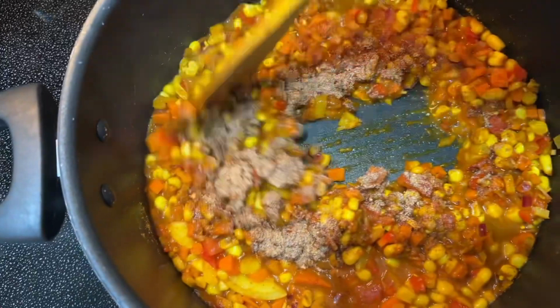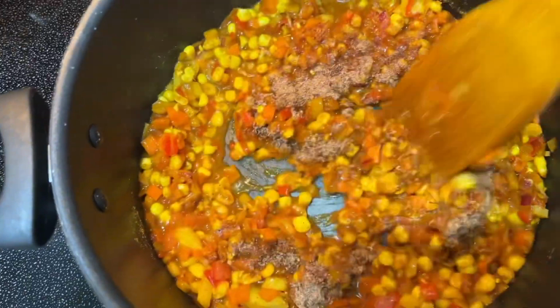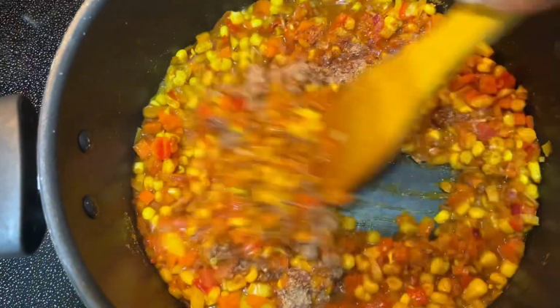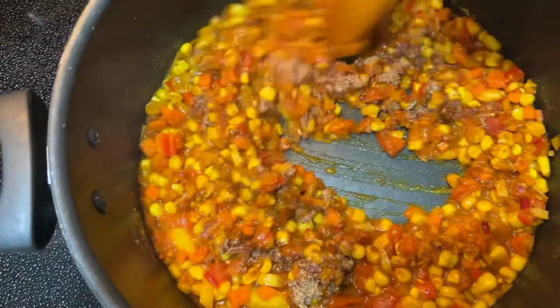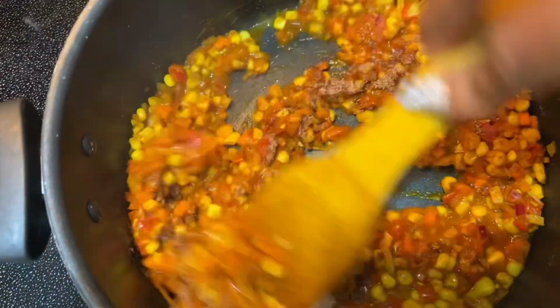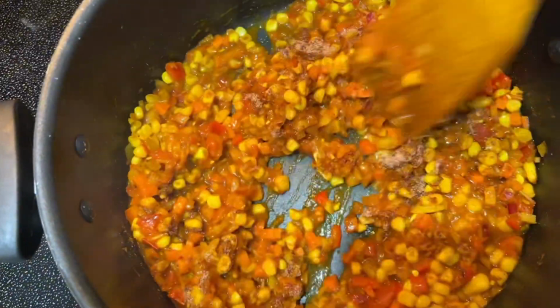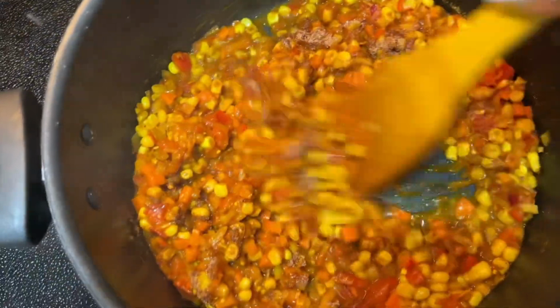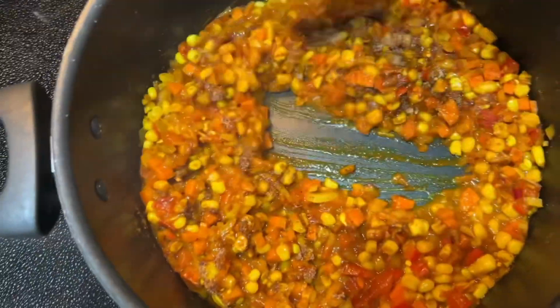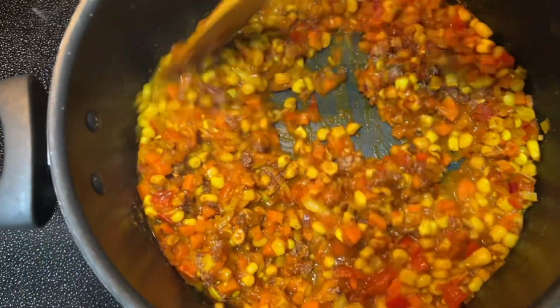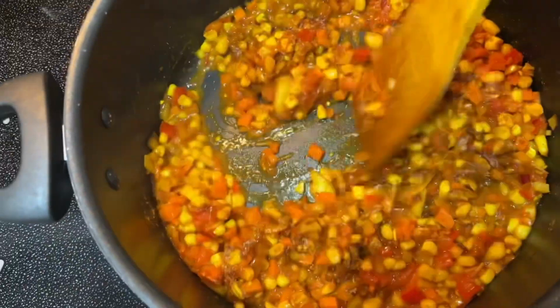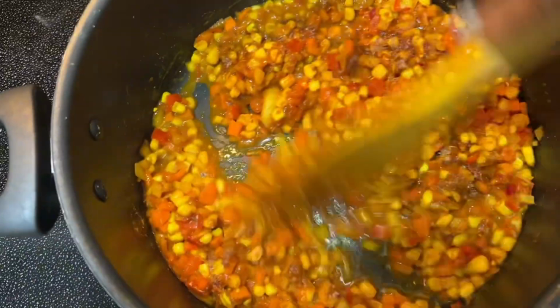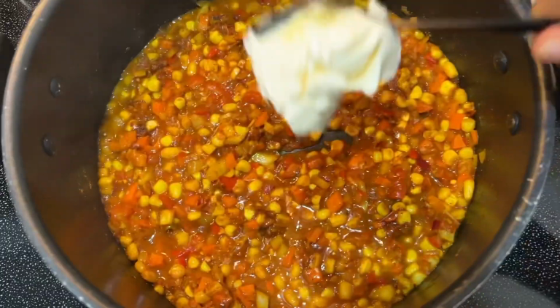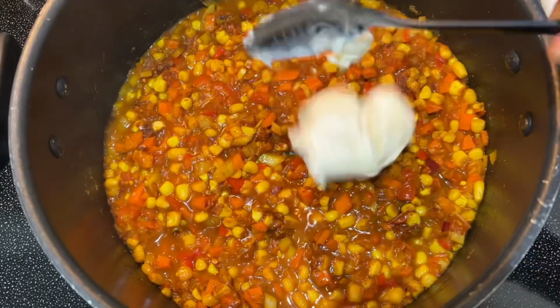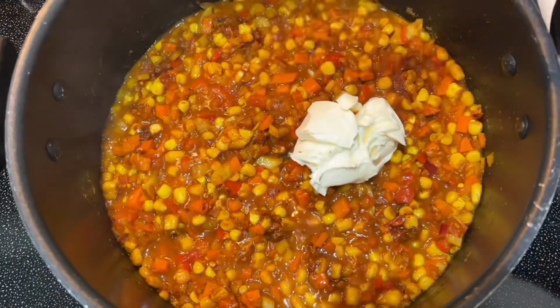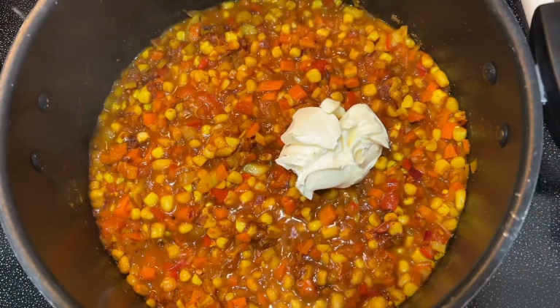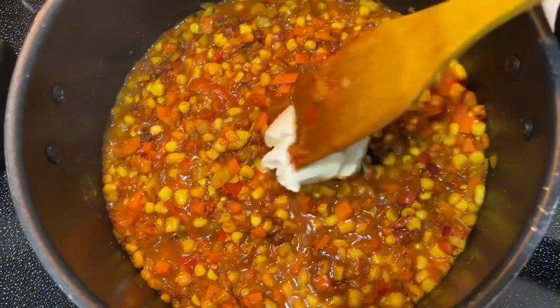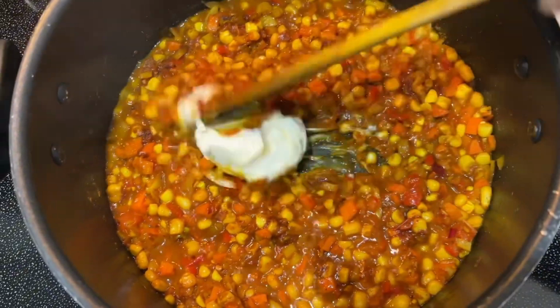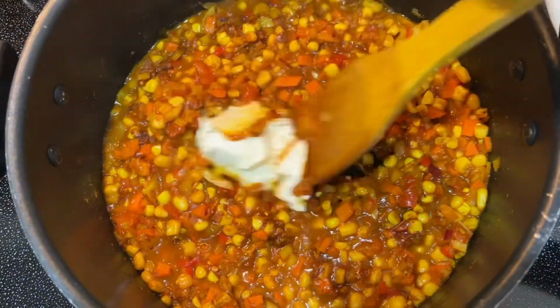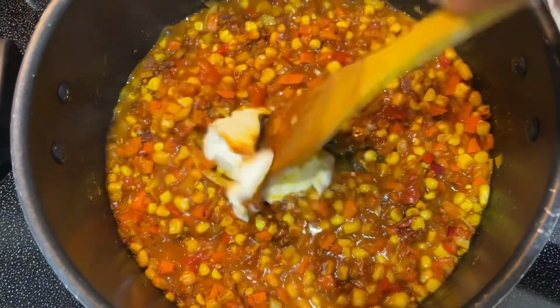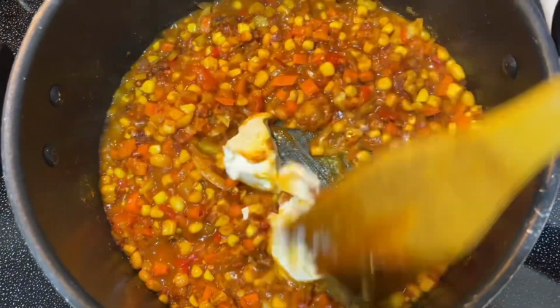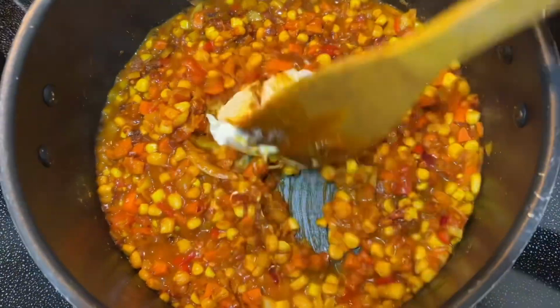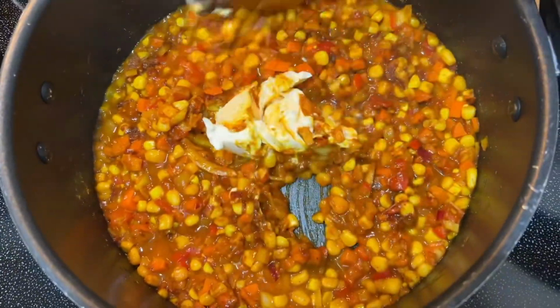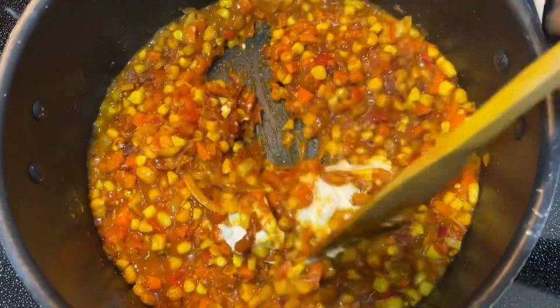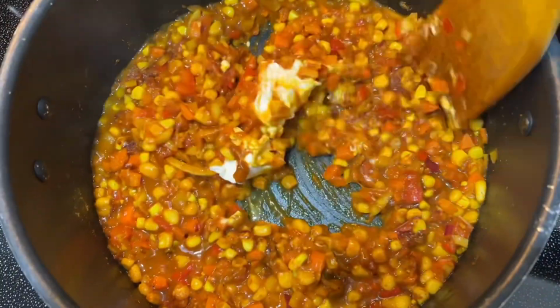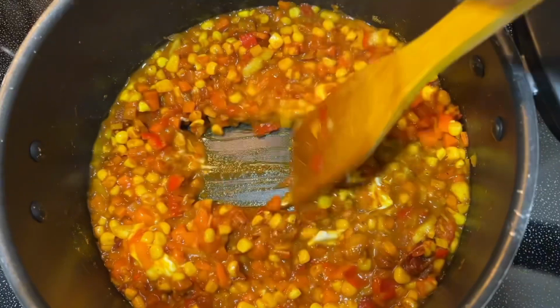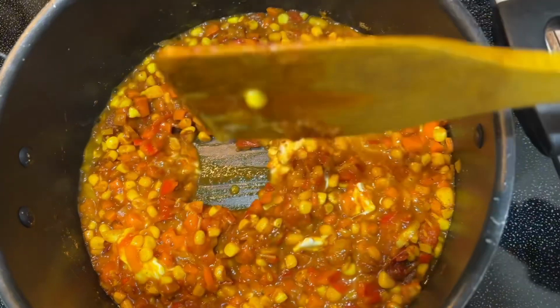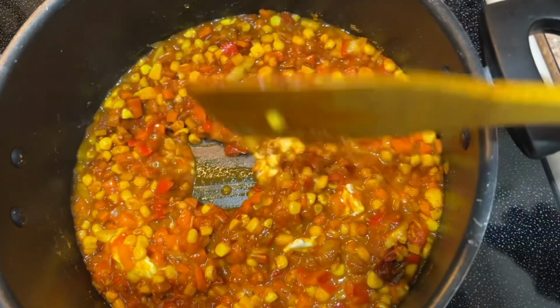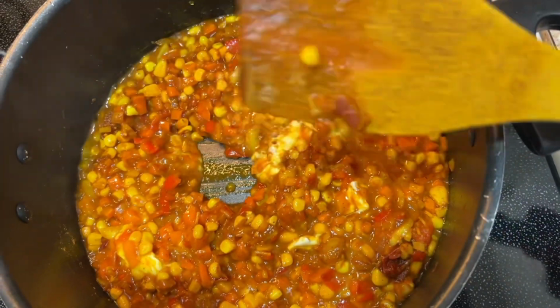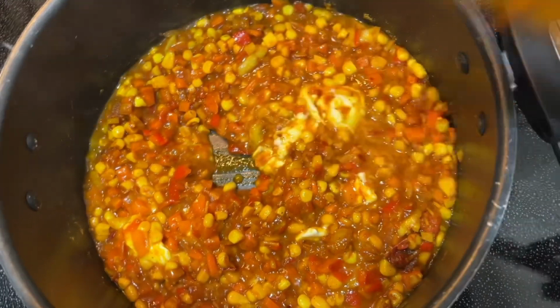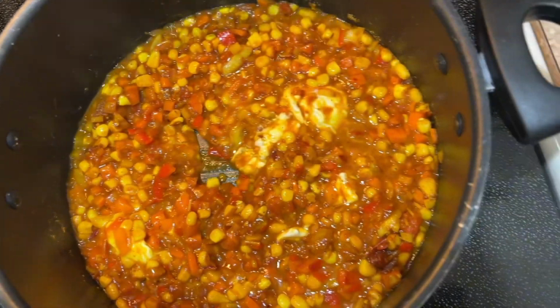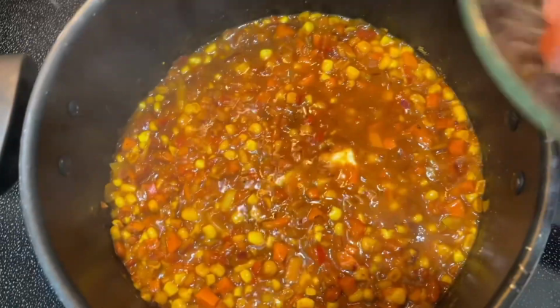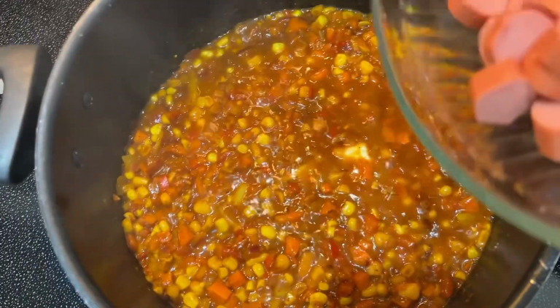I went in with a little bit of mixed spices. I put that in with some butter and I am going to mix this in to incorporate it nicely into my already seasoned base.